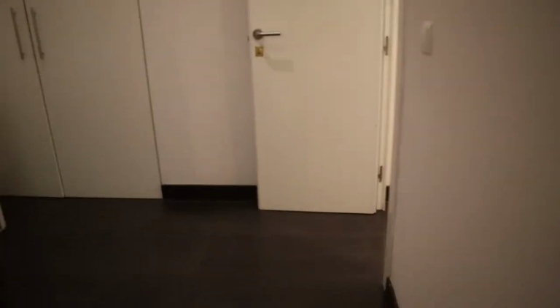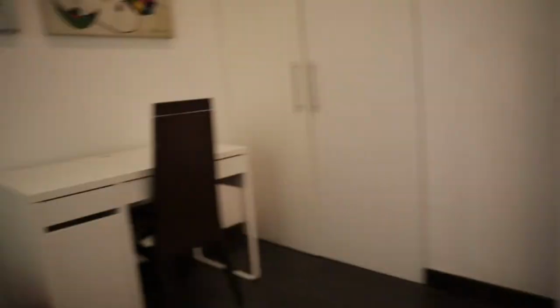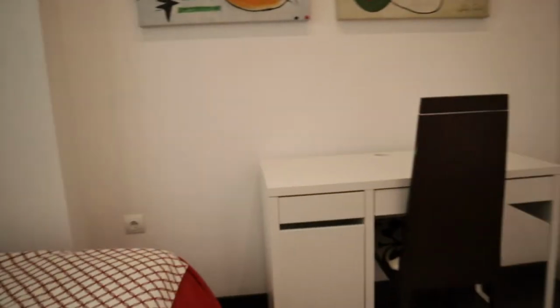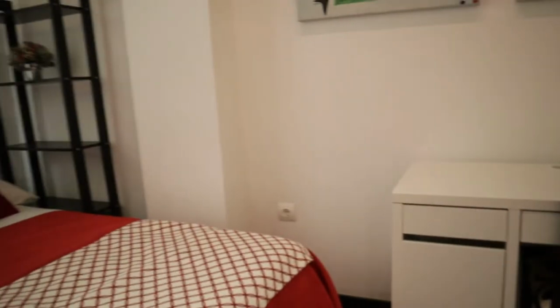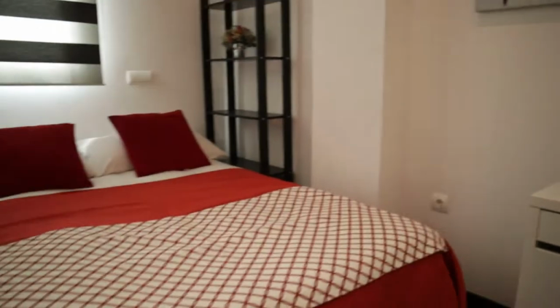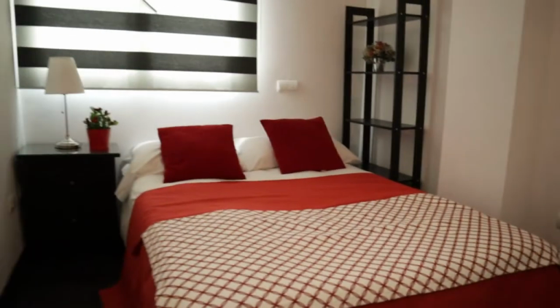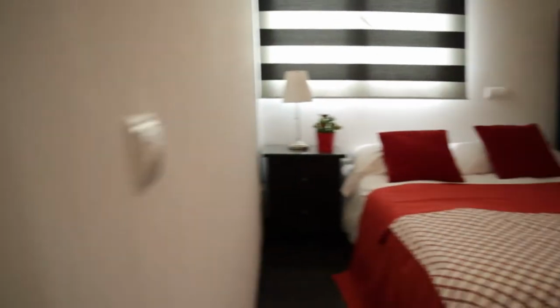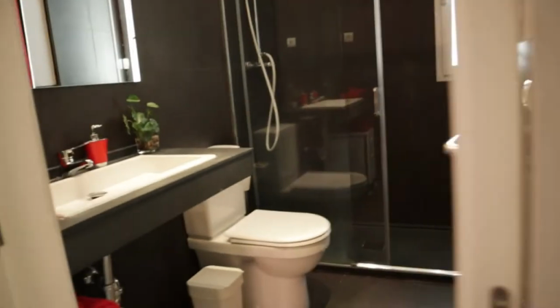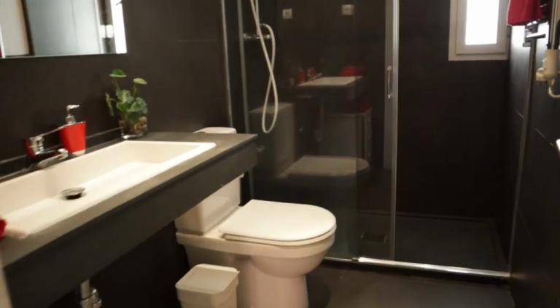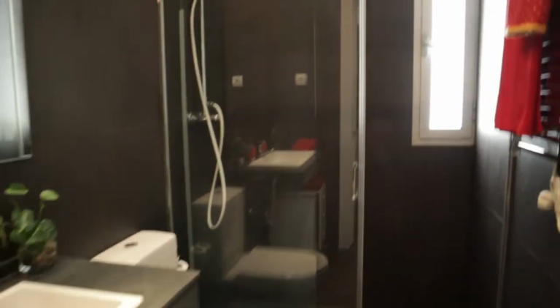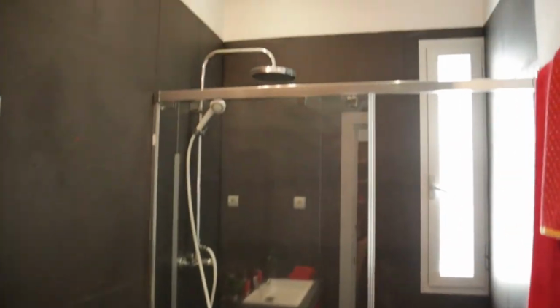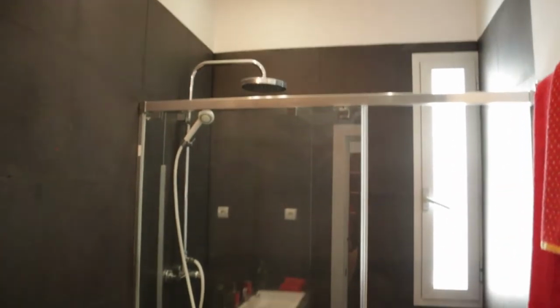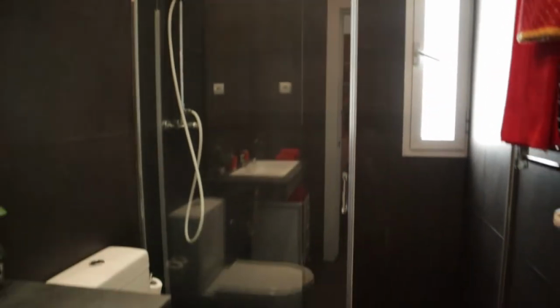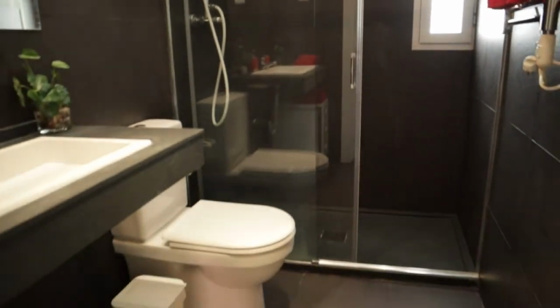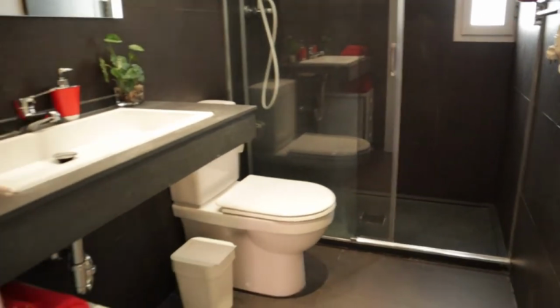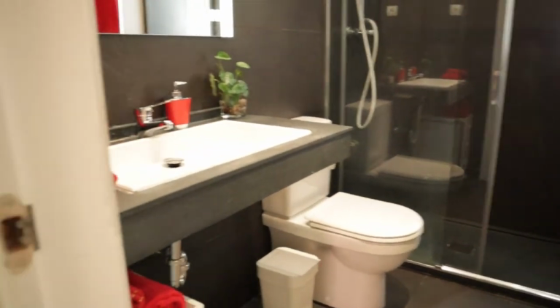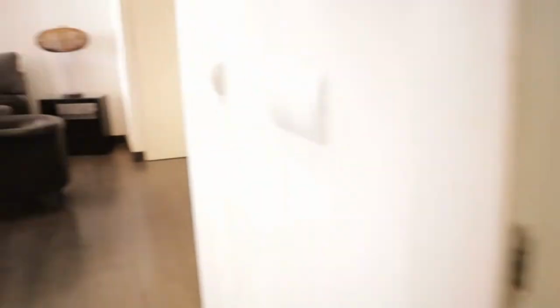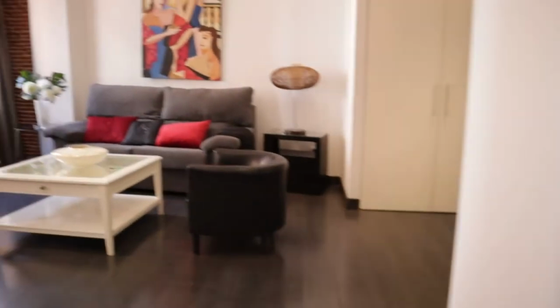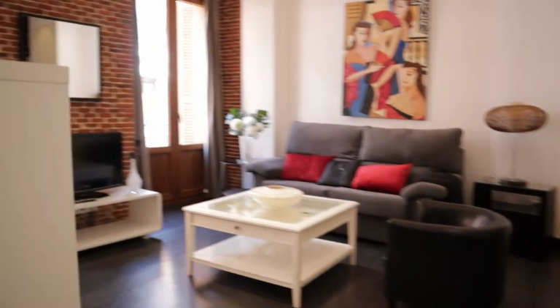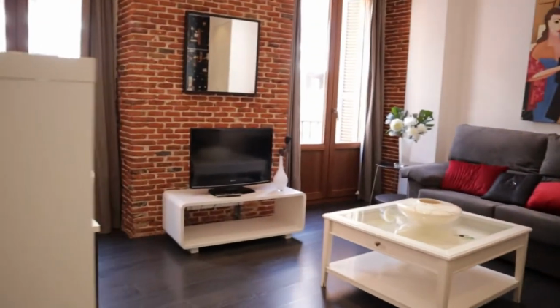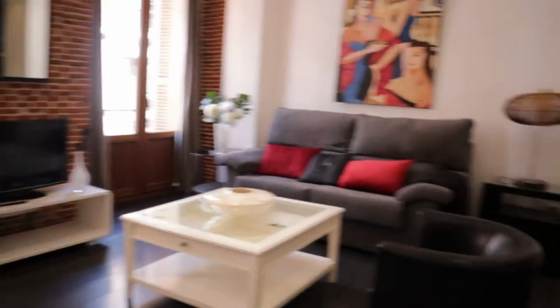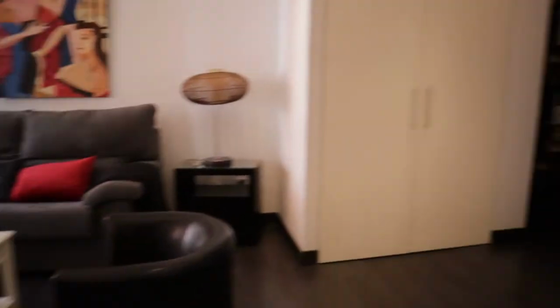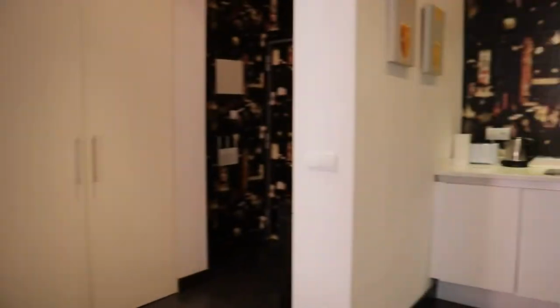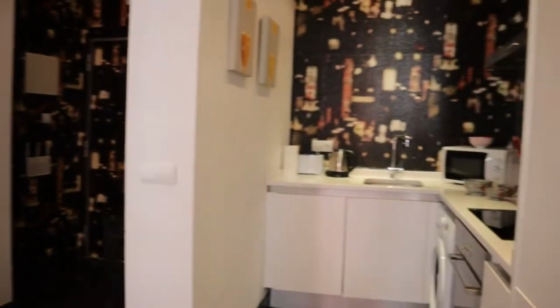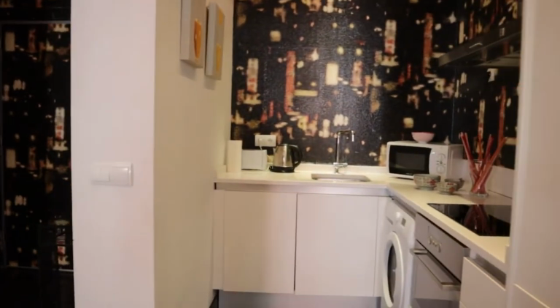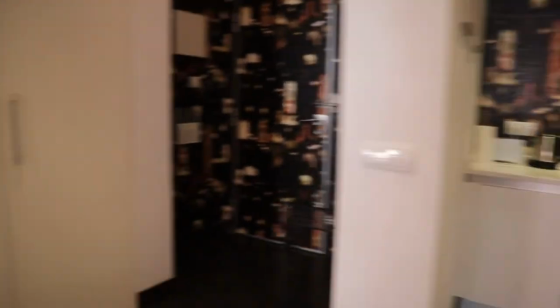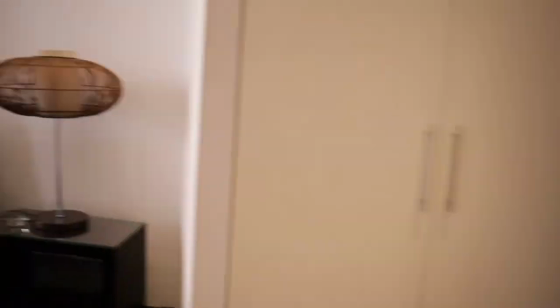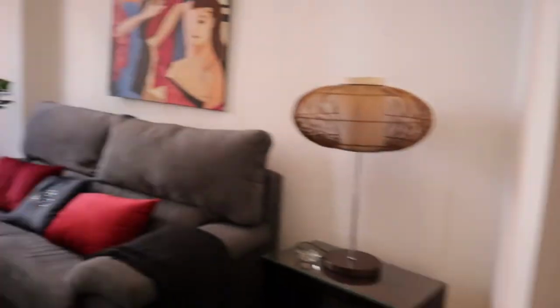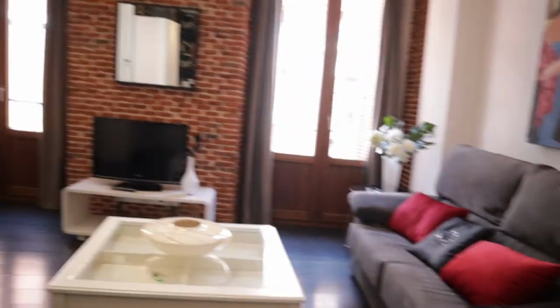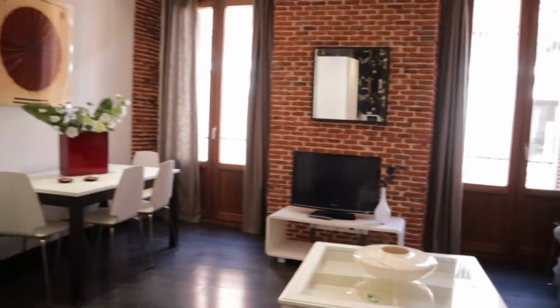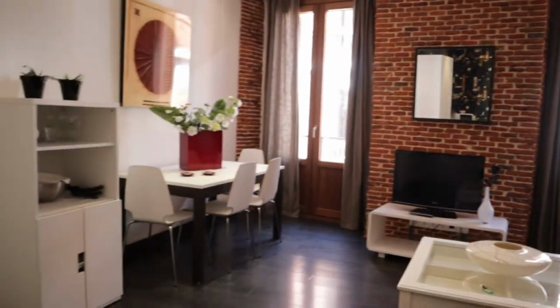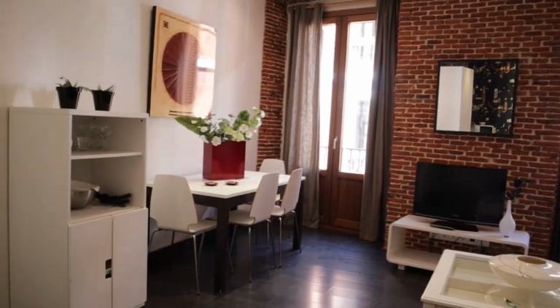And to finish the tour, the bathroom of the apartment. So that's the apartment — it's a really good apartment in a really good location of Madrid City, totally equipped and all ready for booking.